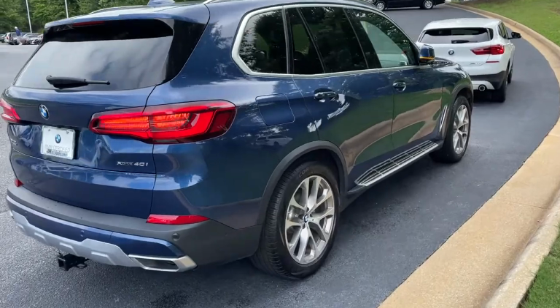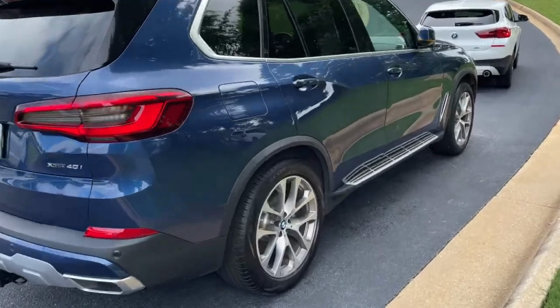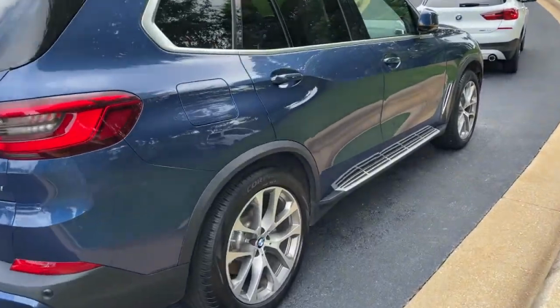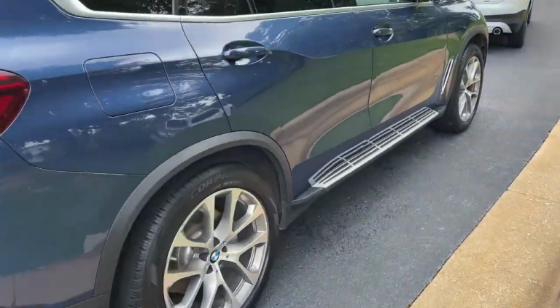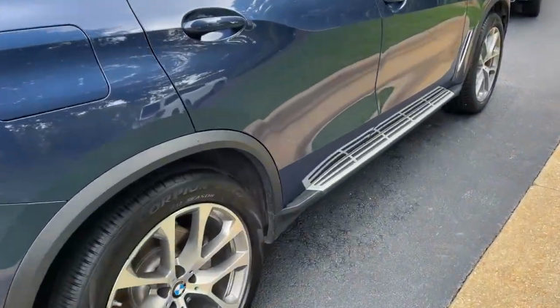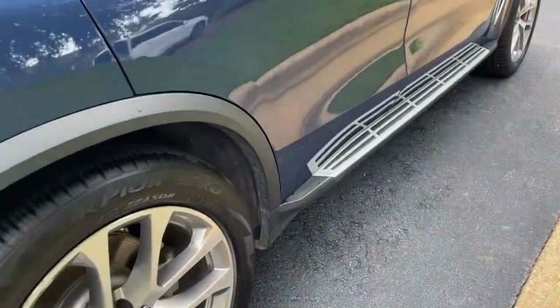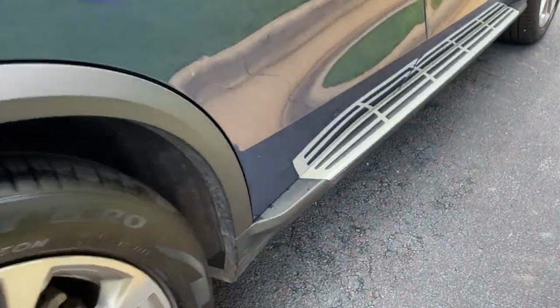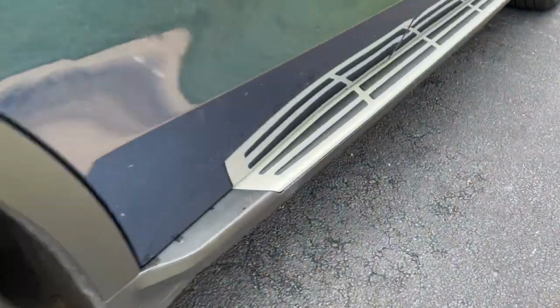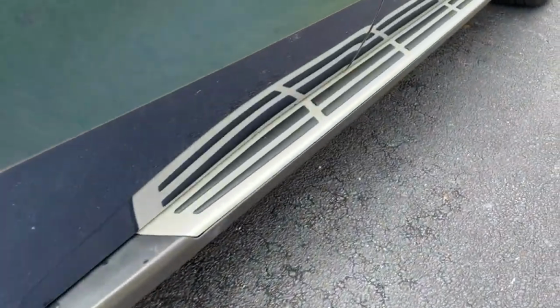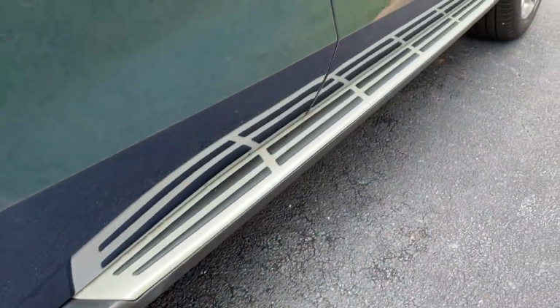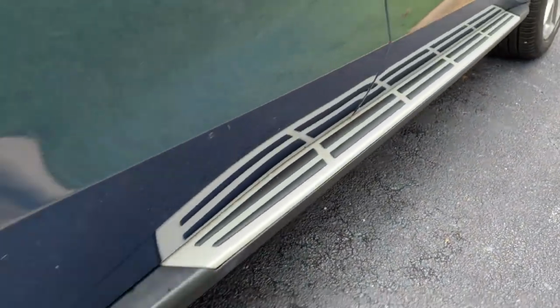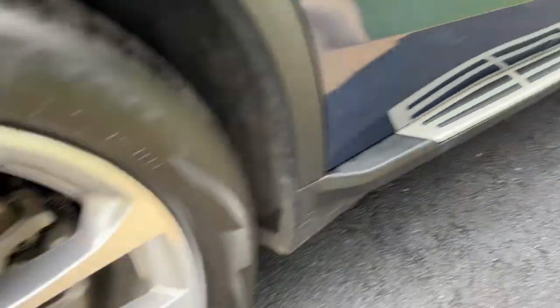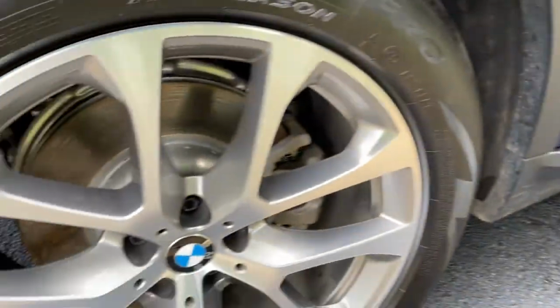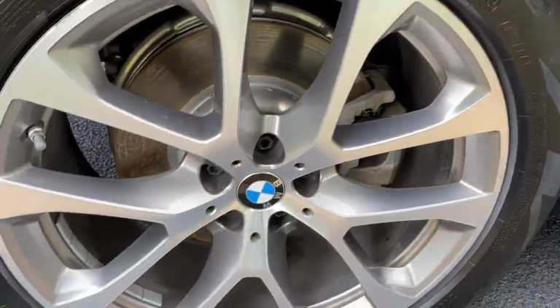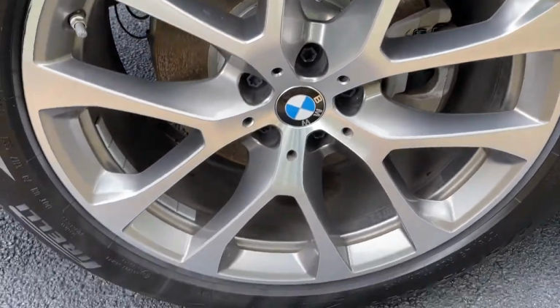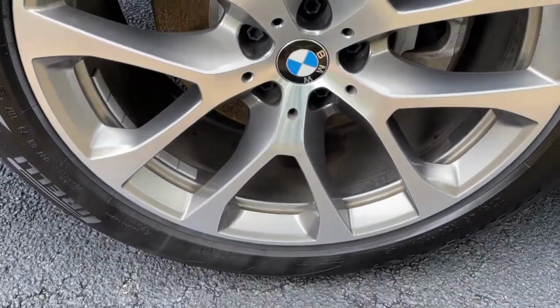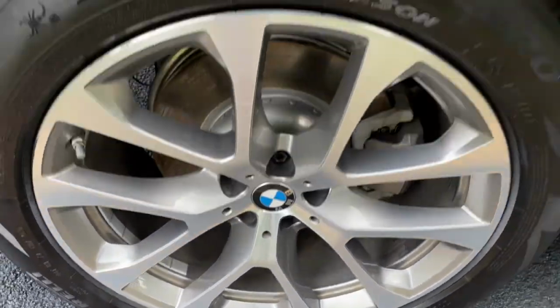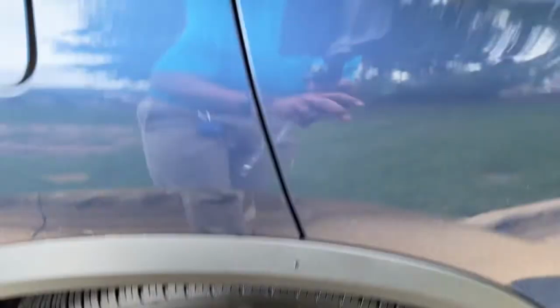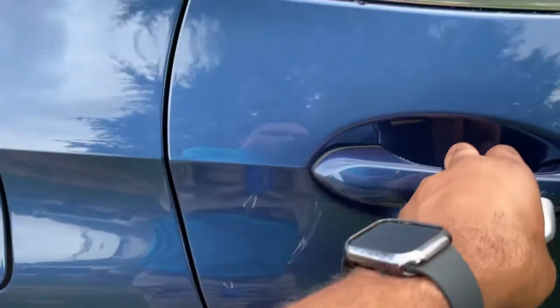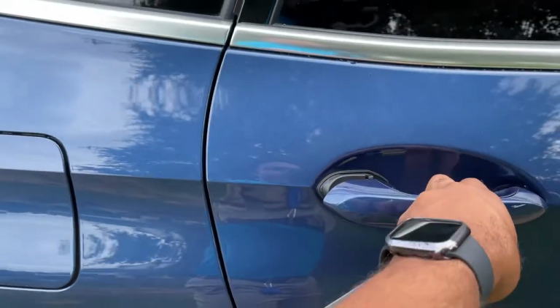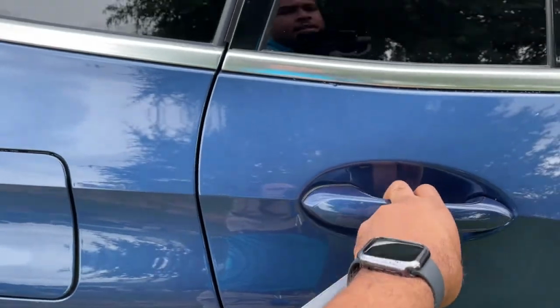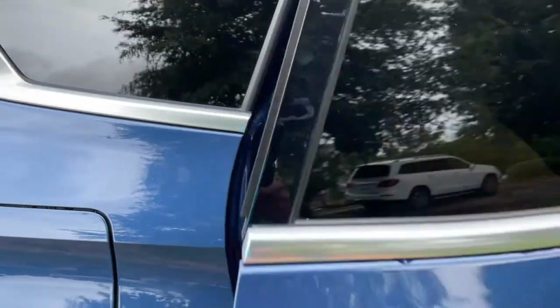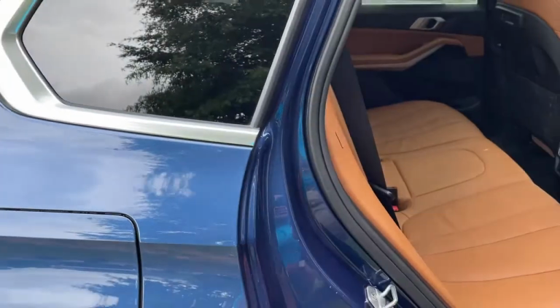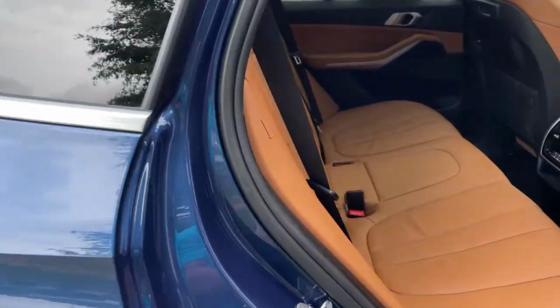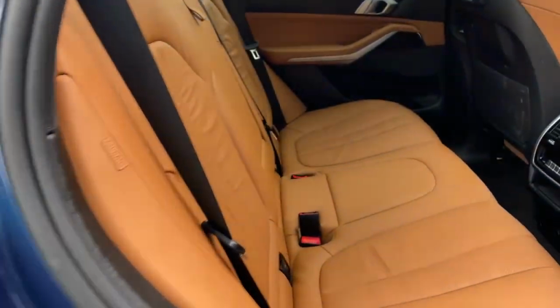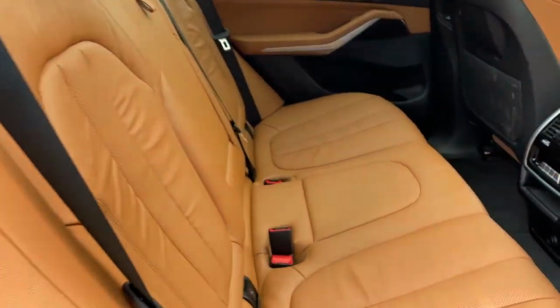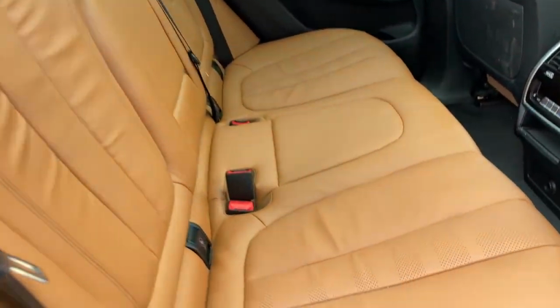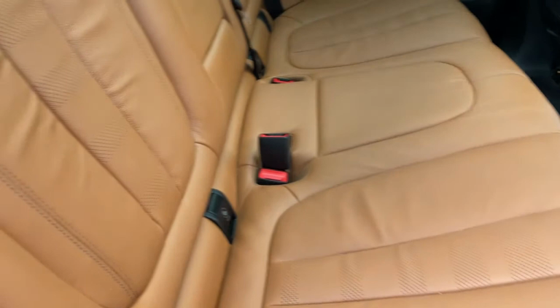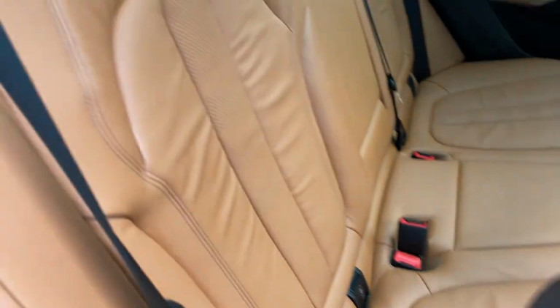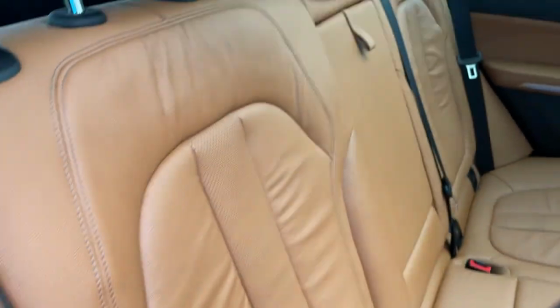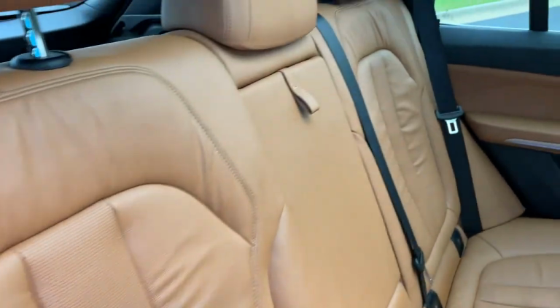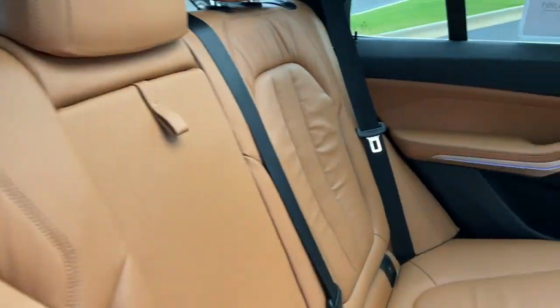You do have running boards on this vehicle as well. And we'll check out those 20-inch wheels. Comfort access keyless entry for the vehicle, with the beautiful Cognac leather interior.